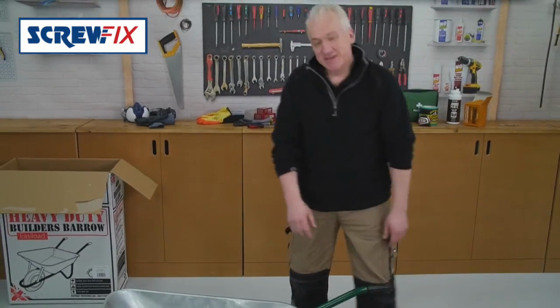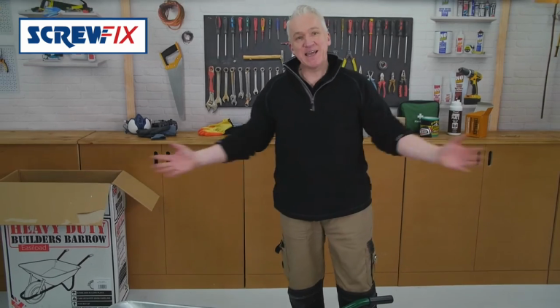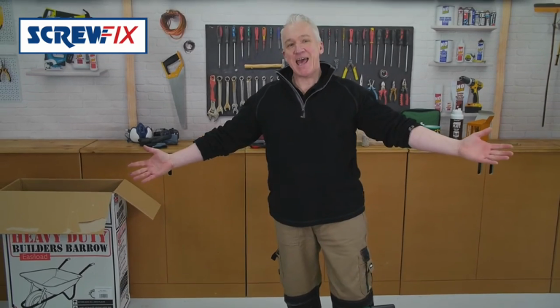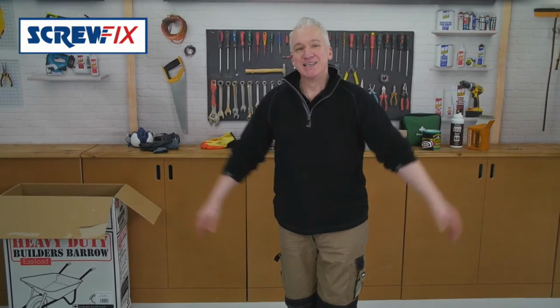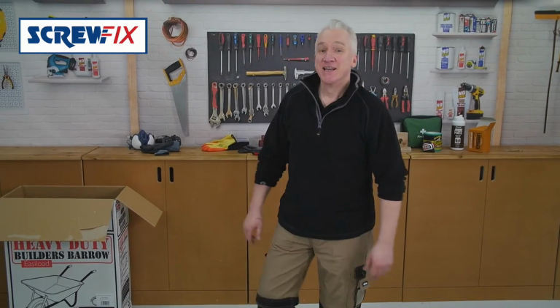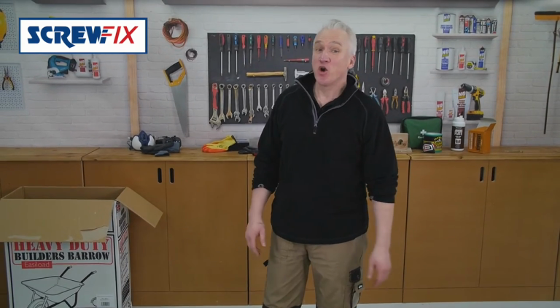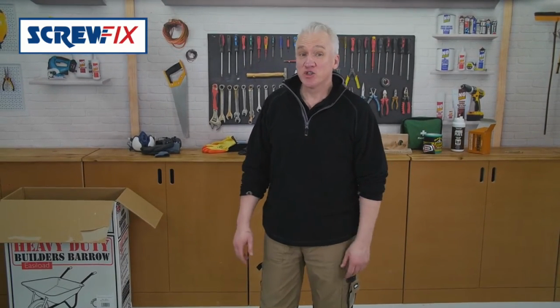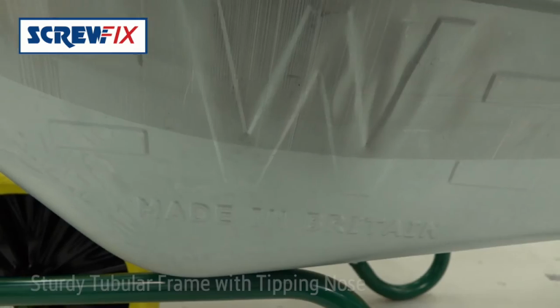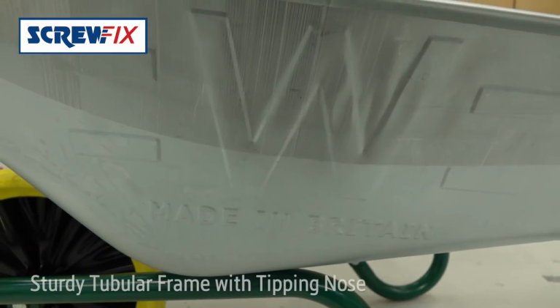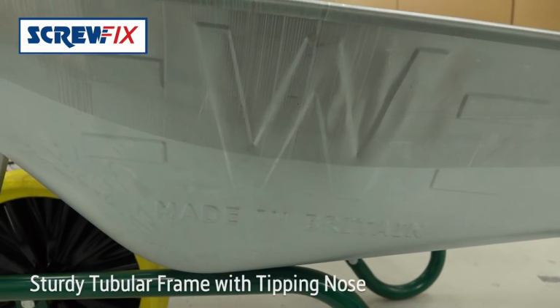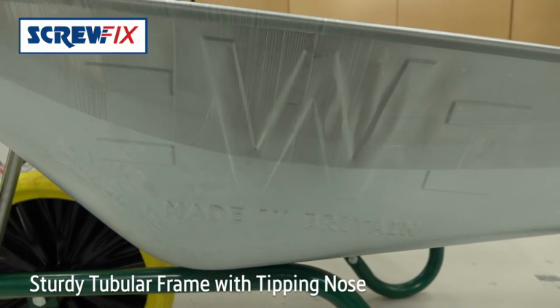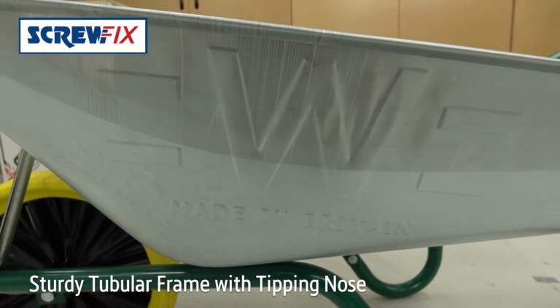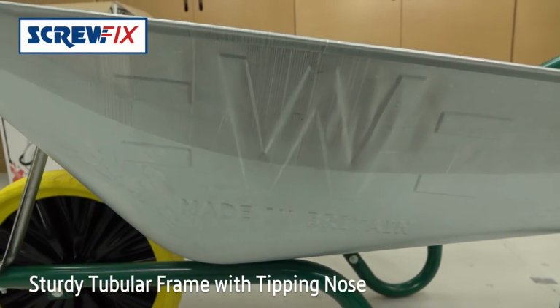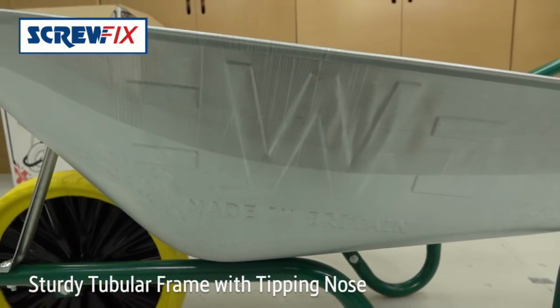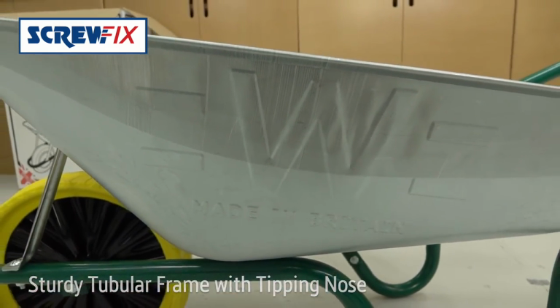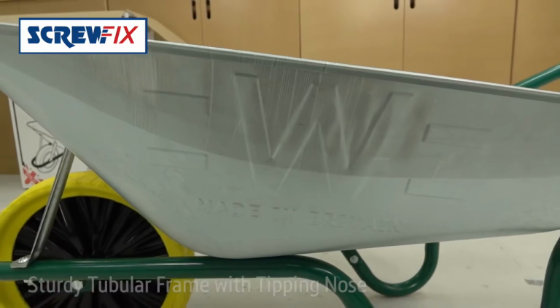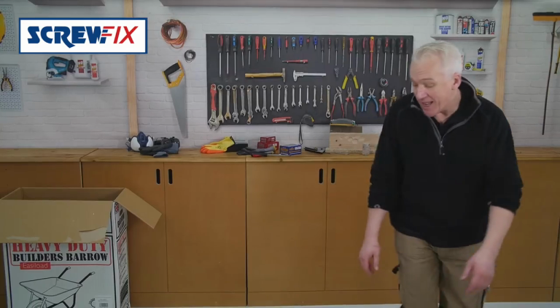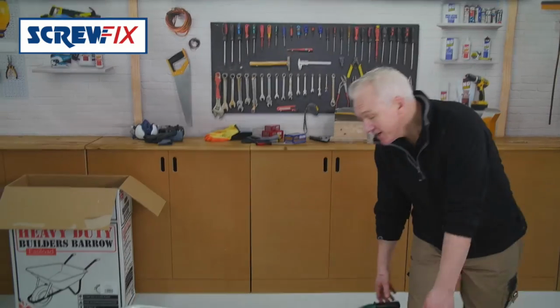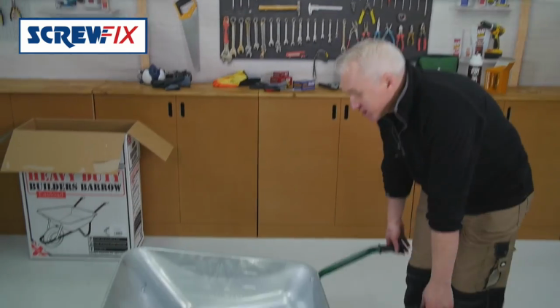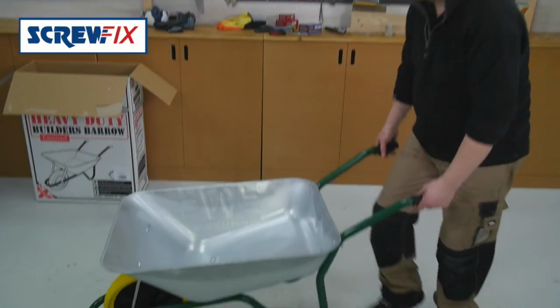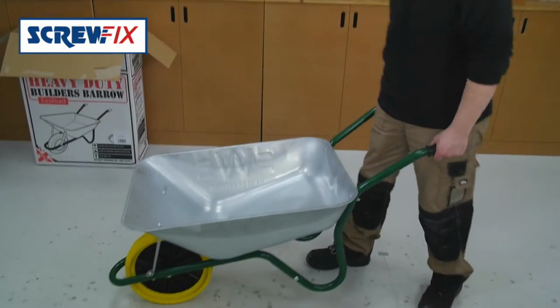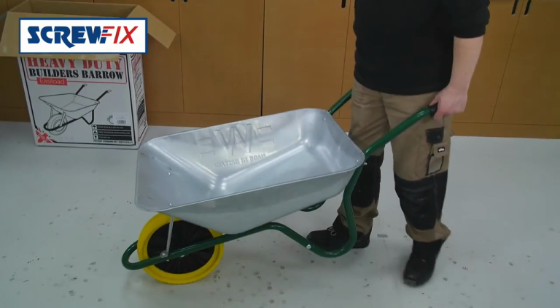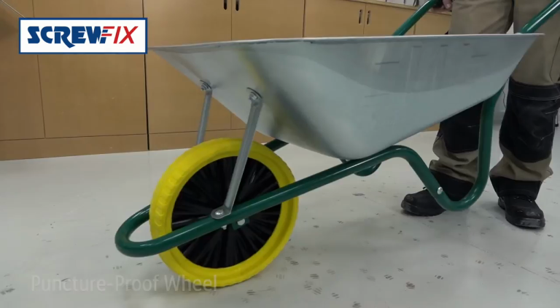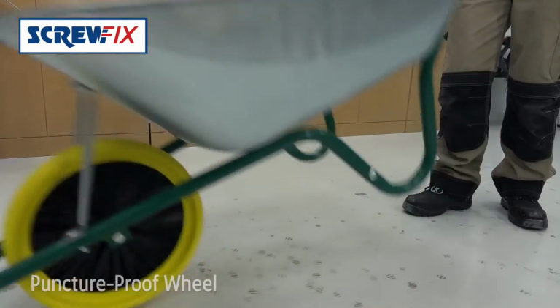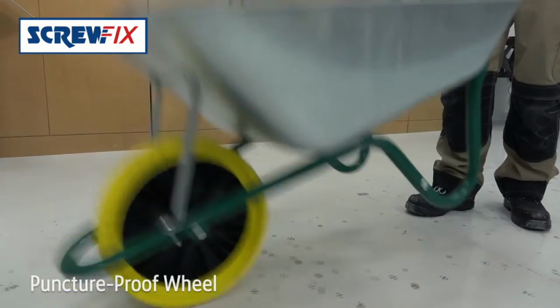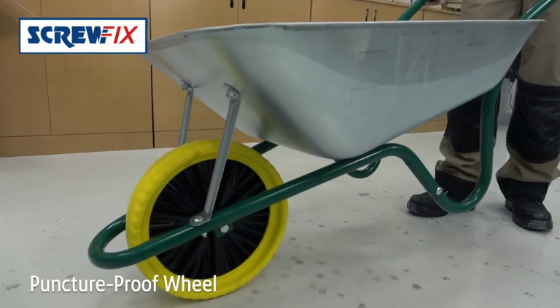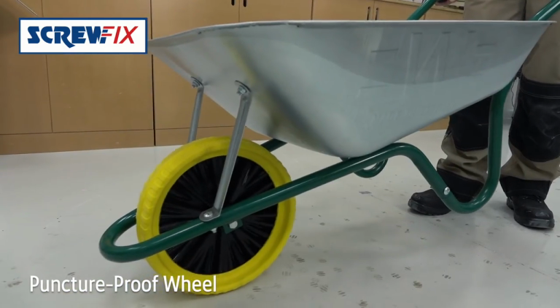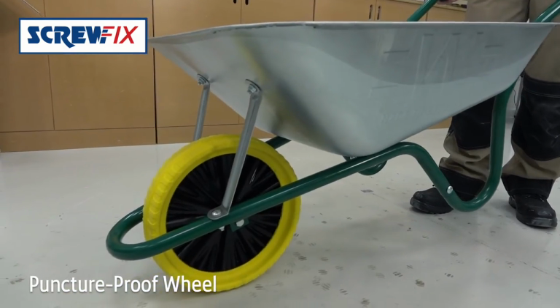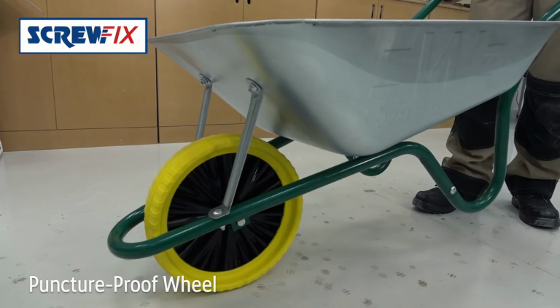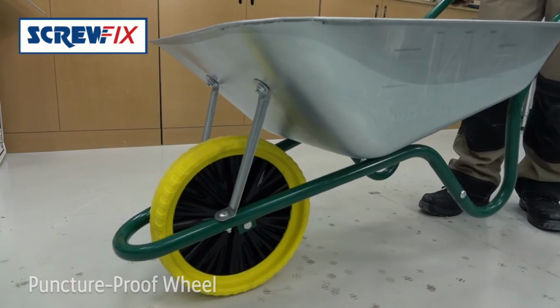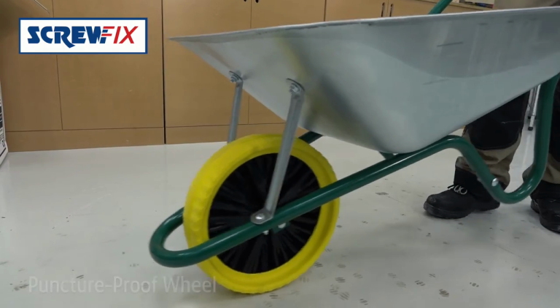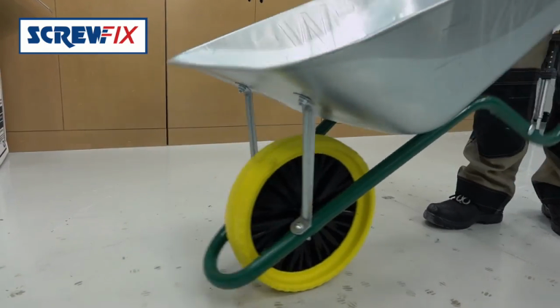Ta-da! It's got a good strong sturdy tubular steel frame that will take some knocks, and it's got a puncture proof wheel and a tipping nose at the front.